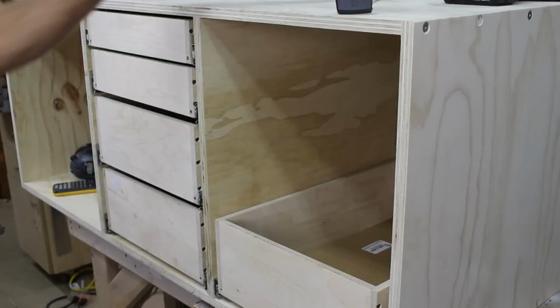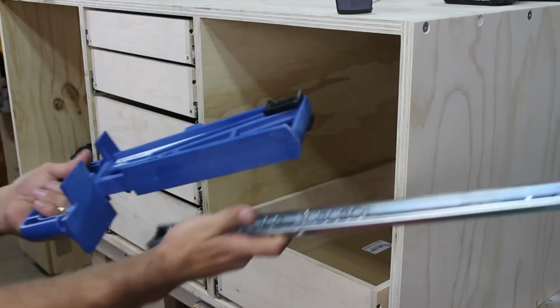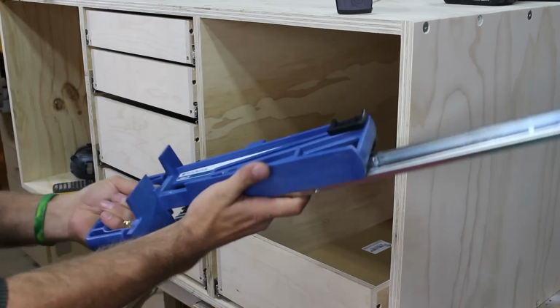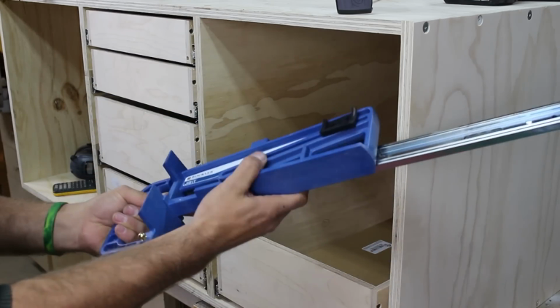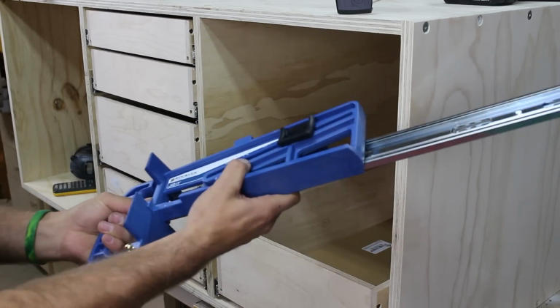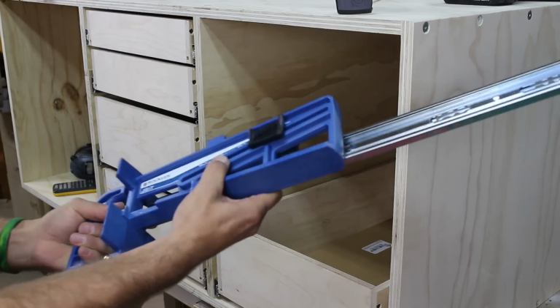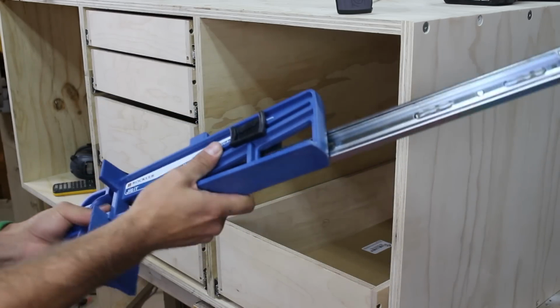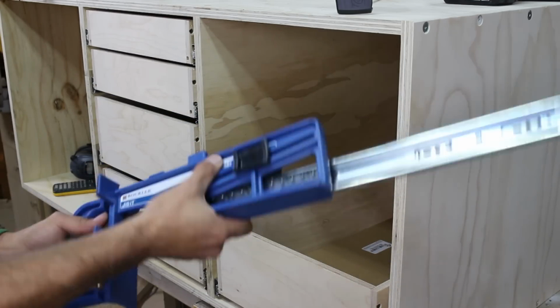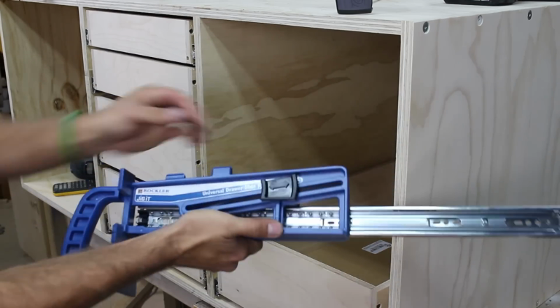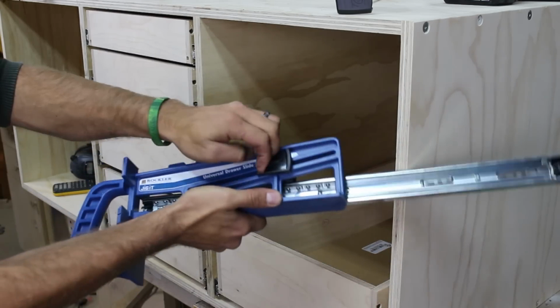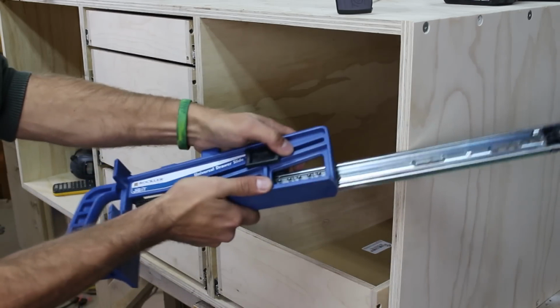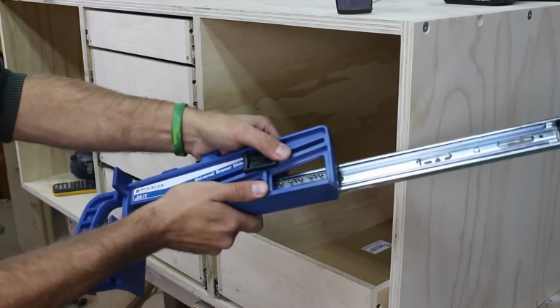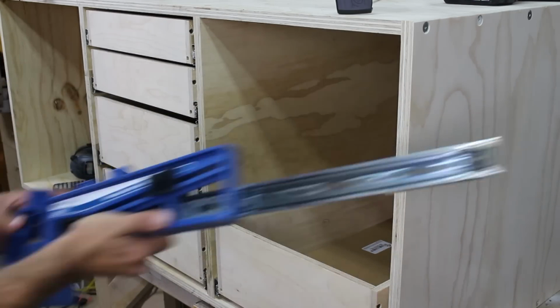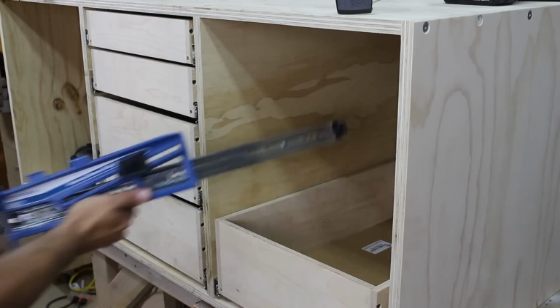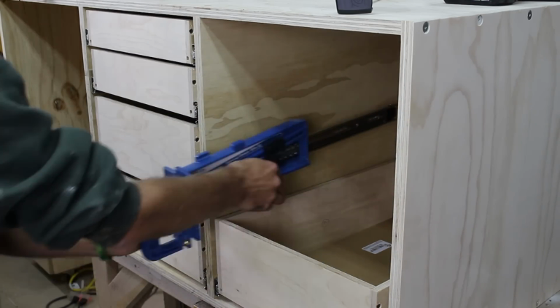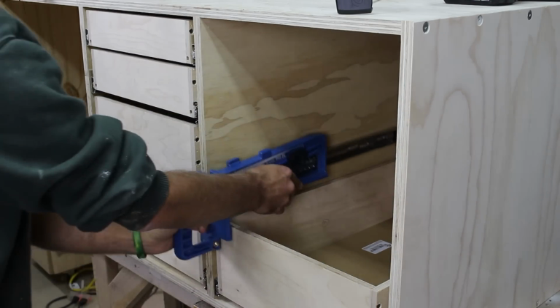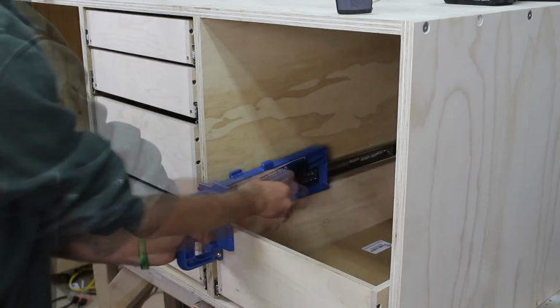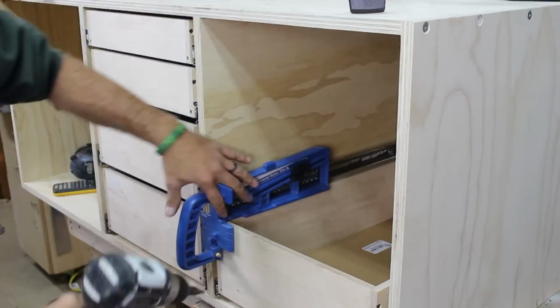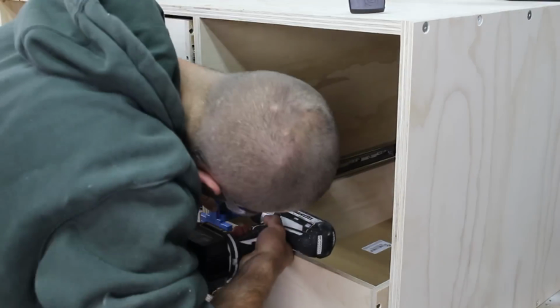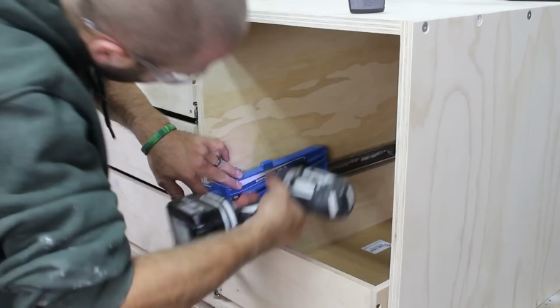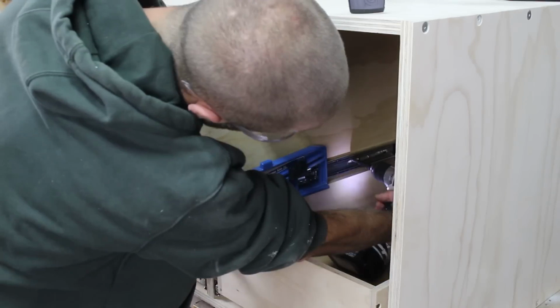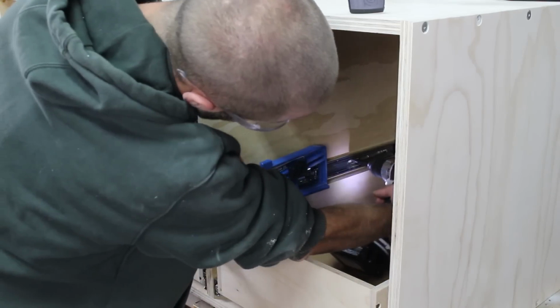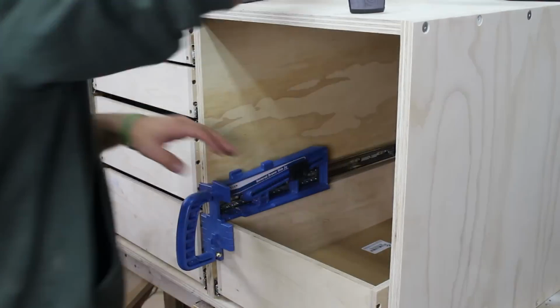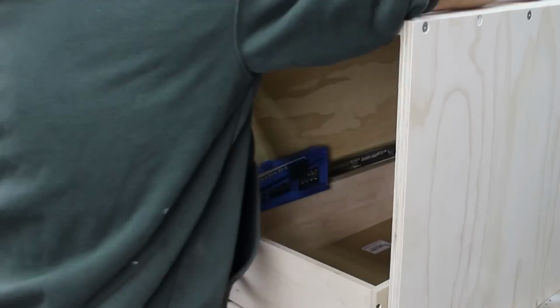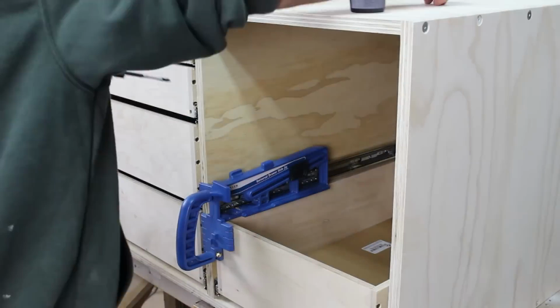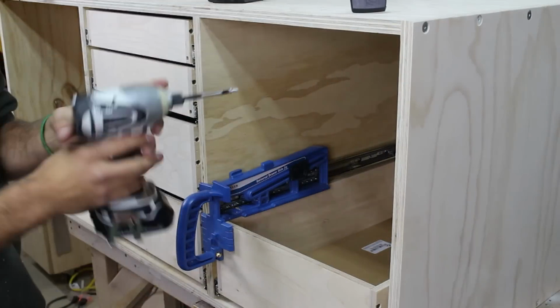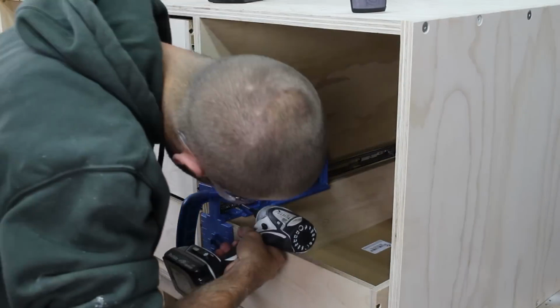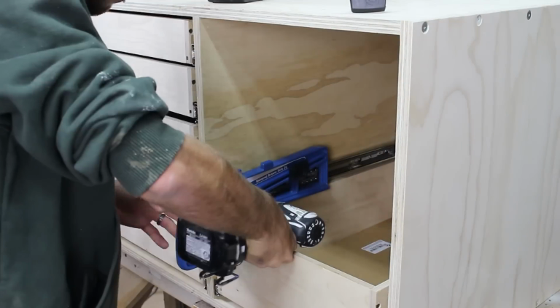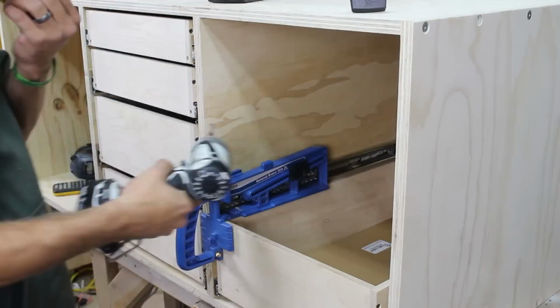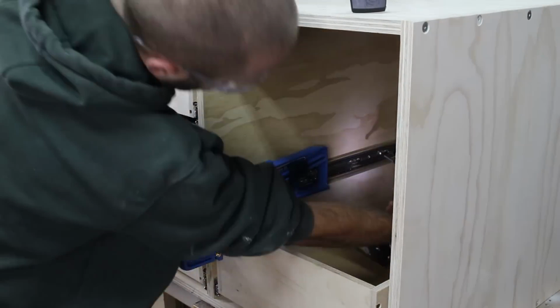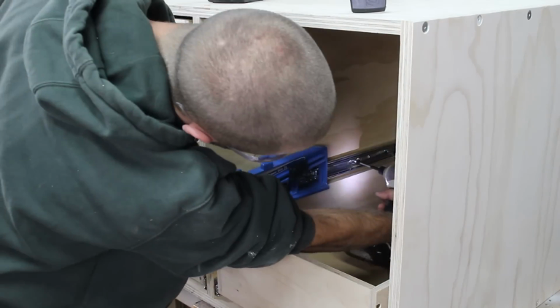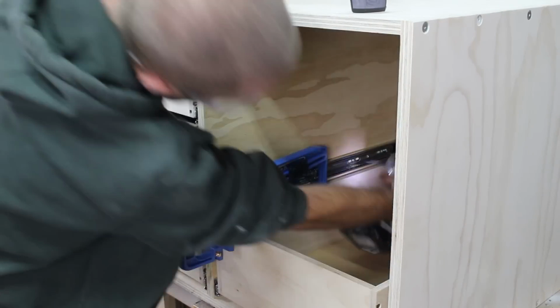I used Rockler's universal drawer slide jig to install the full extension drawer slides. This was my first time using the jig and it made this process much easier — no more cutting spacers to support the drawer slides.